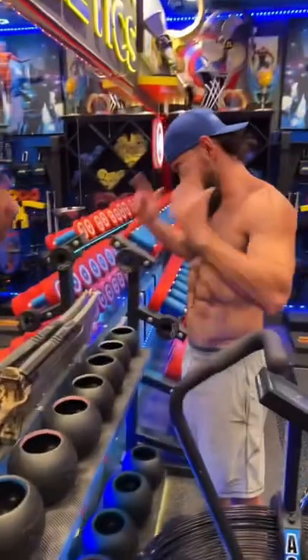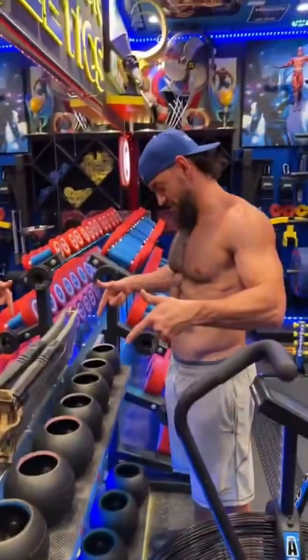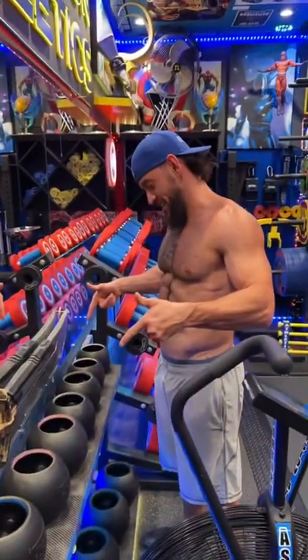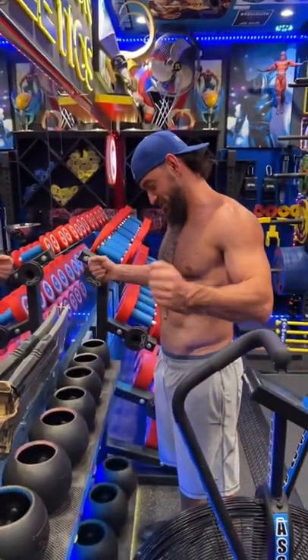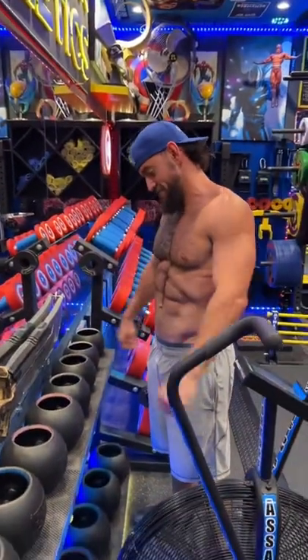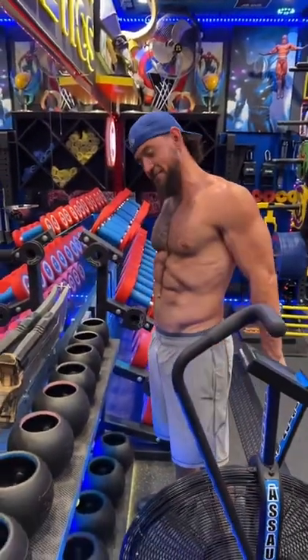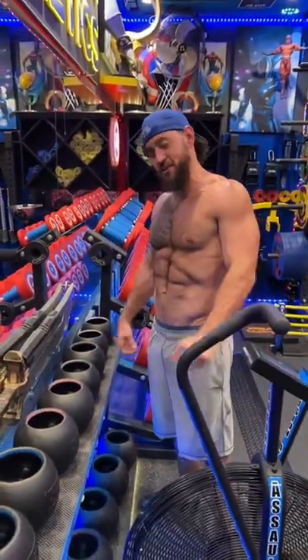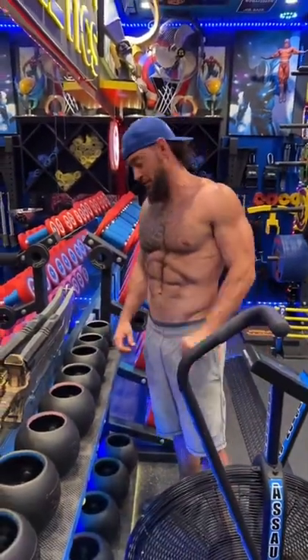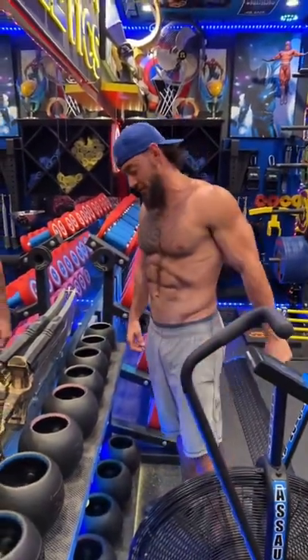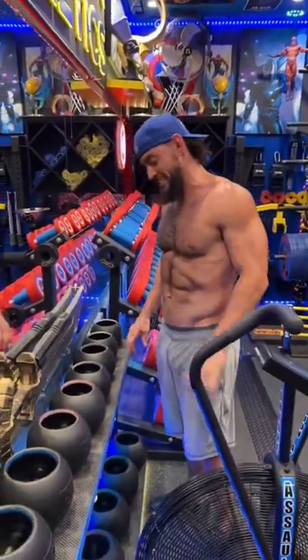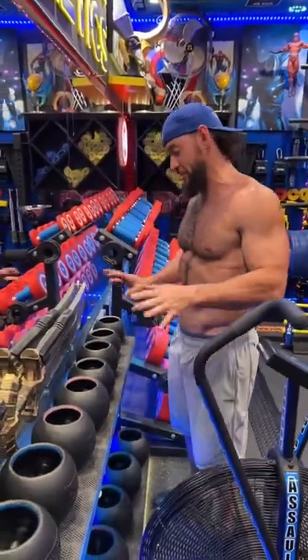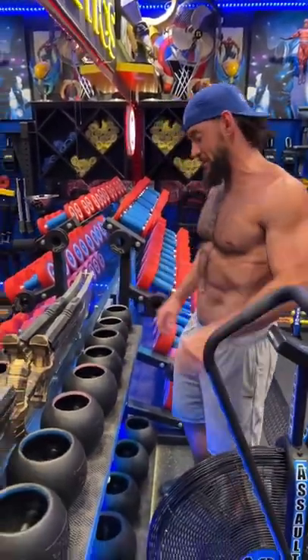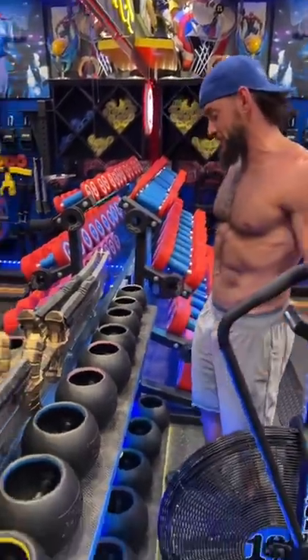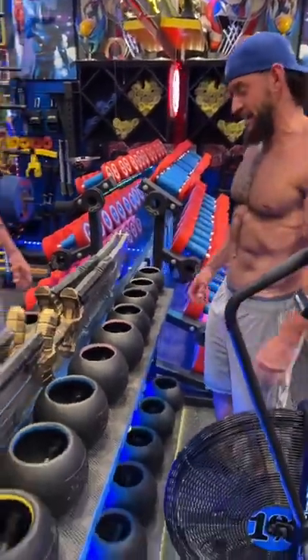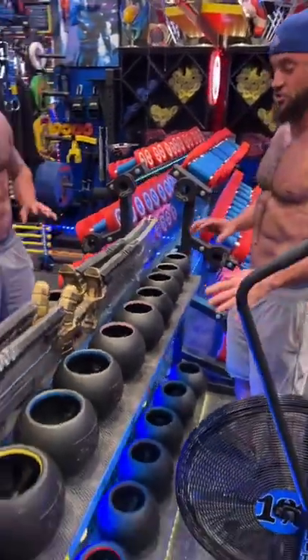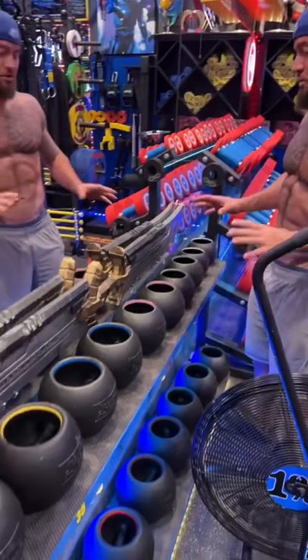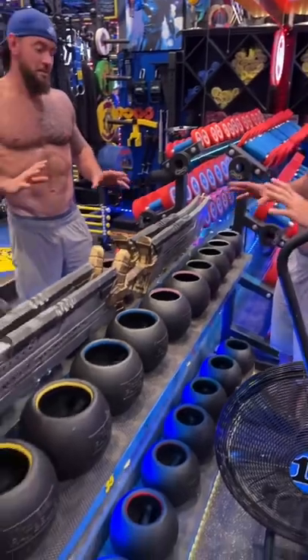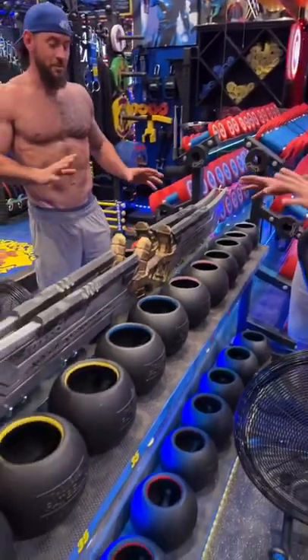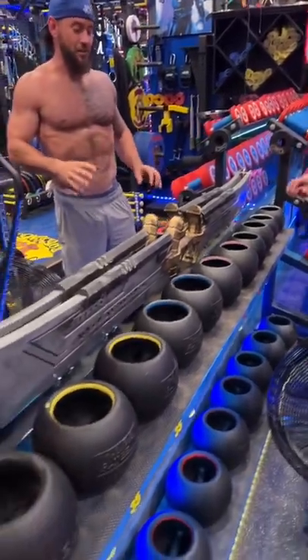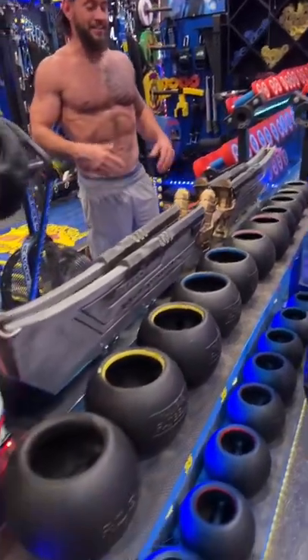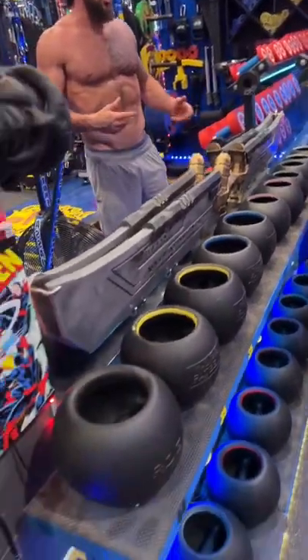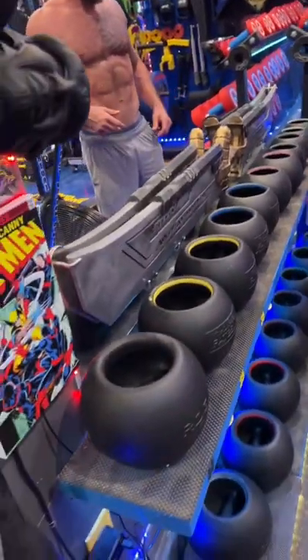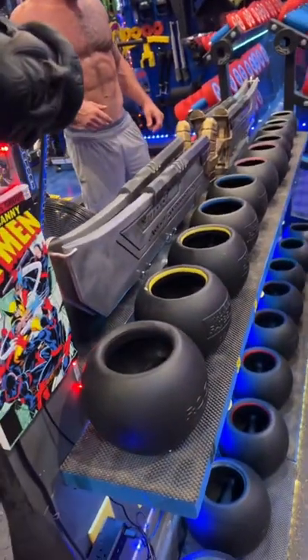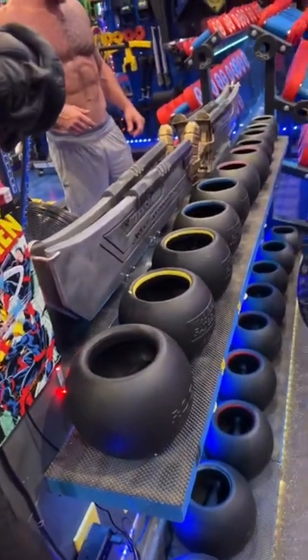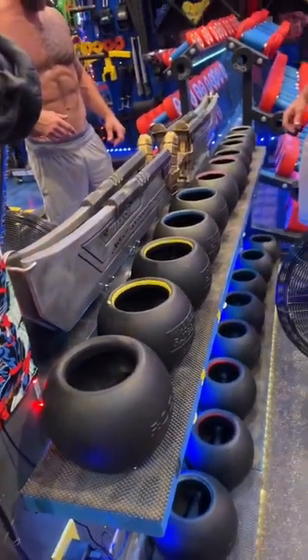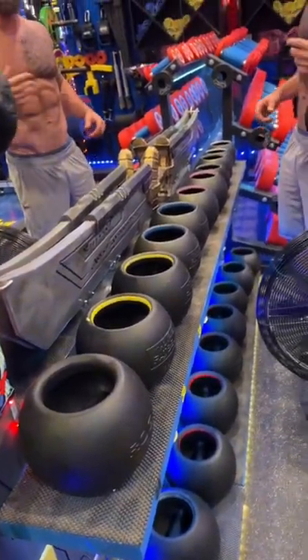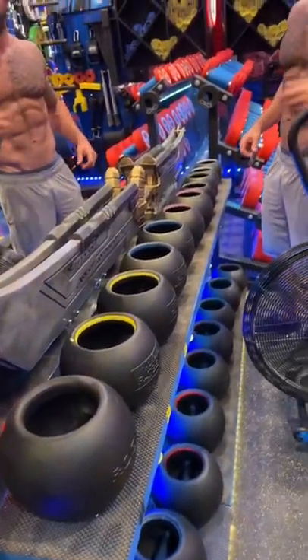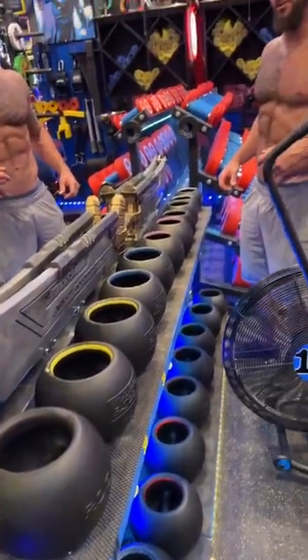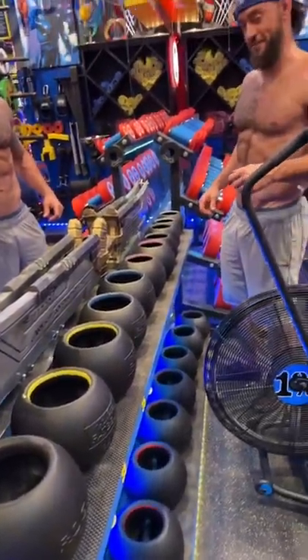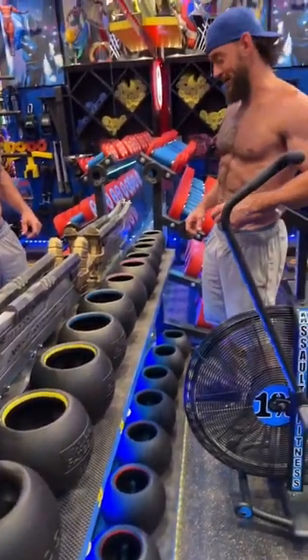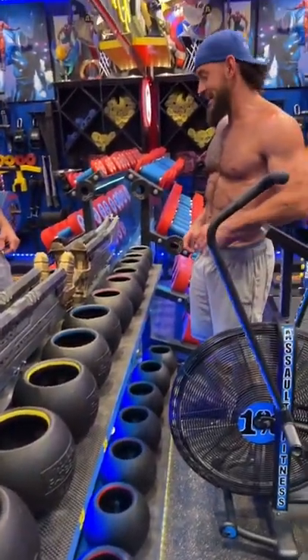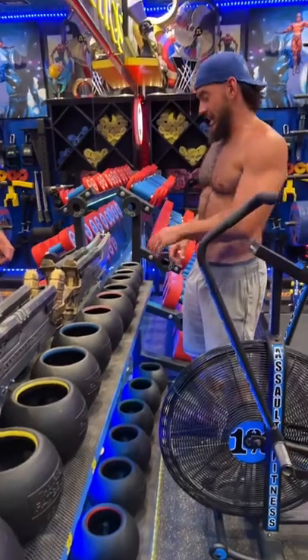Fat bells are very cool and very different than dumbbells. They've got a certain movement pattern I like to do with them — specifically, I like doing rotational work with fat bells.